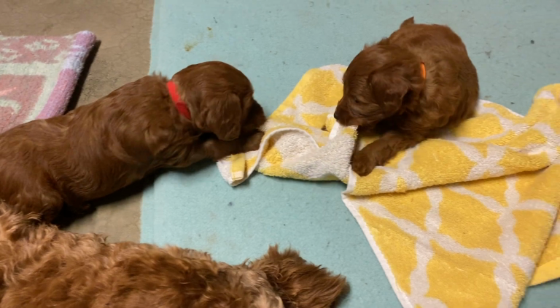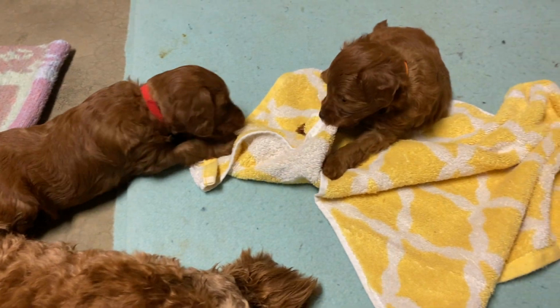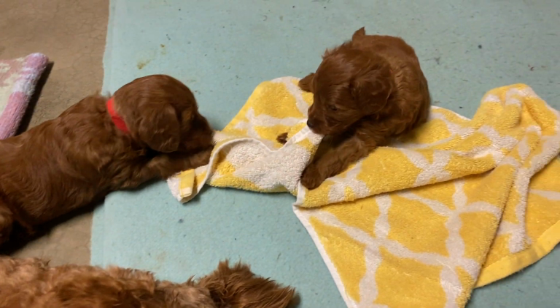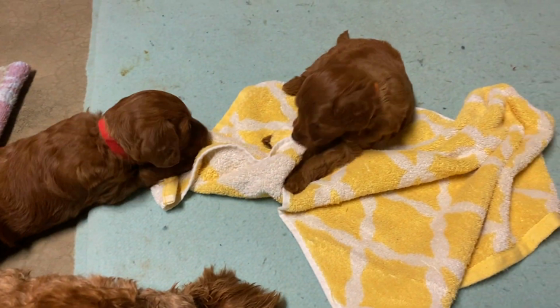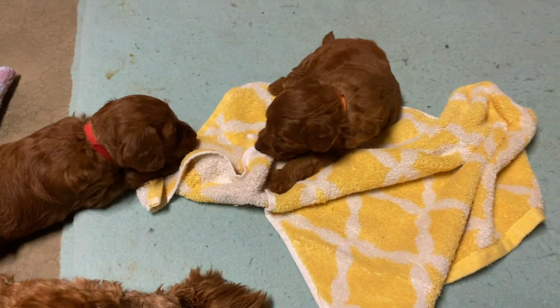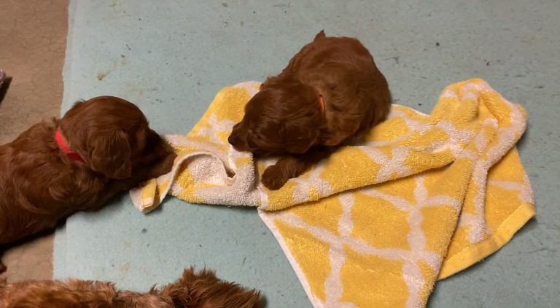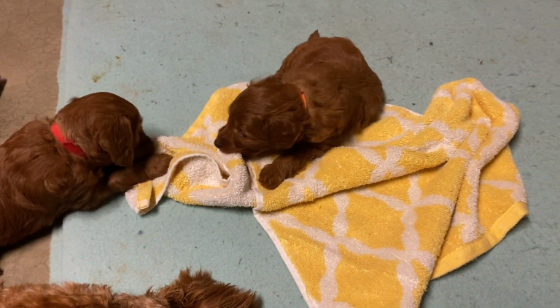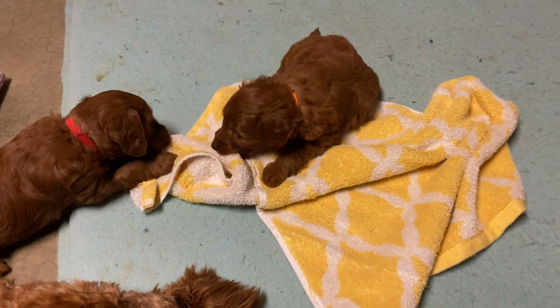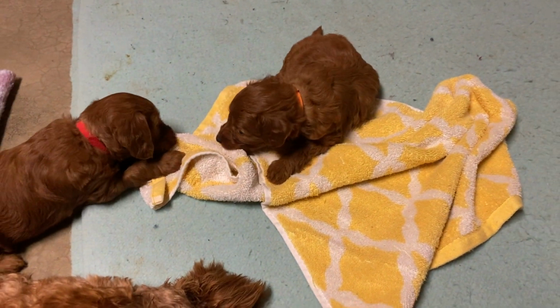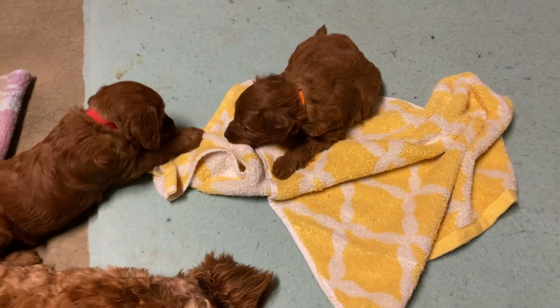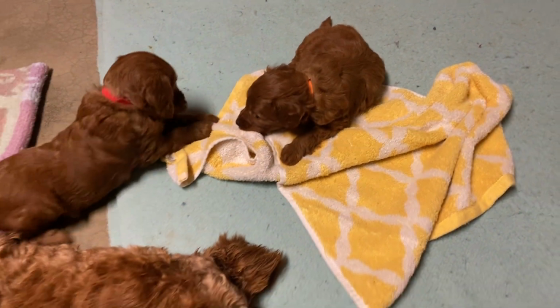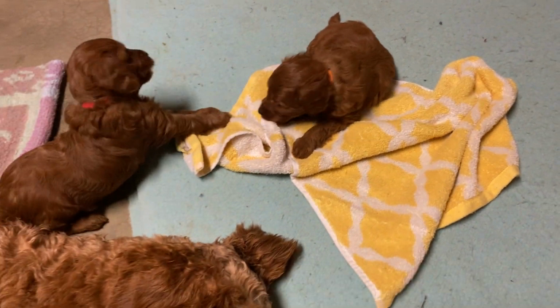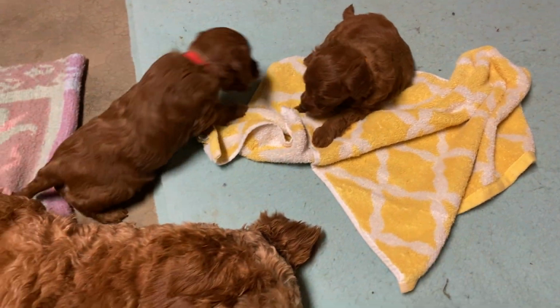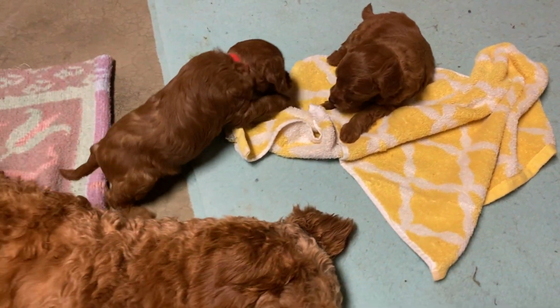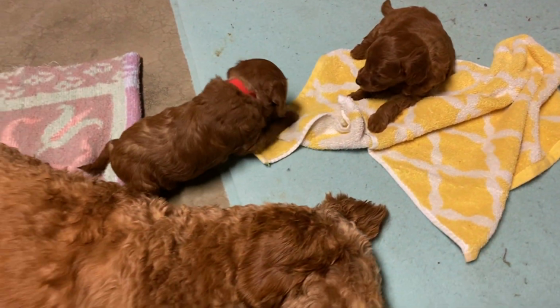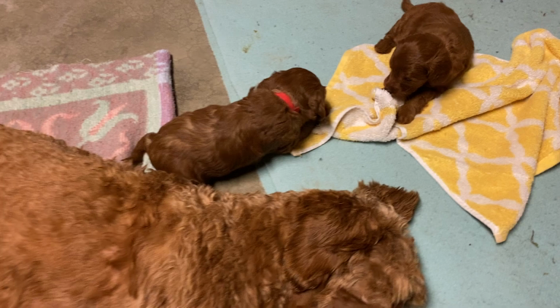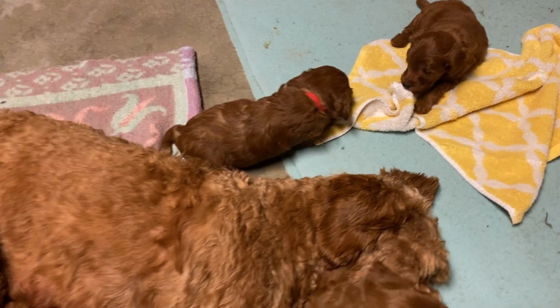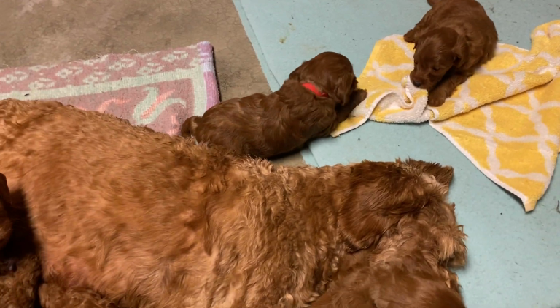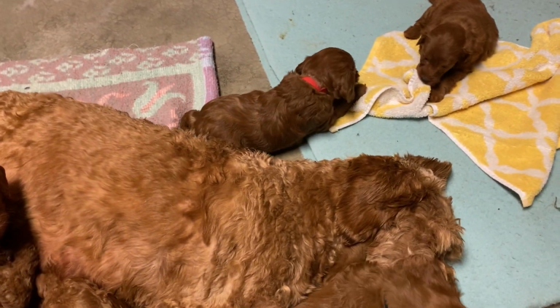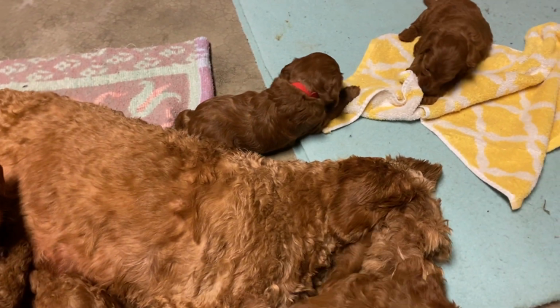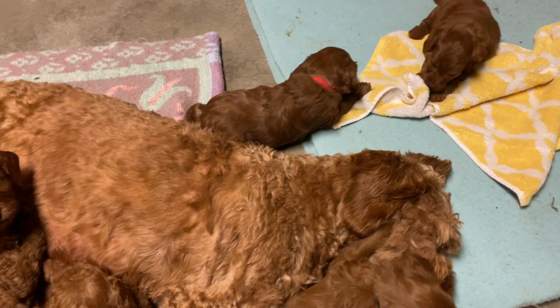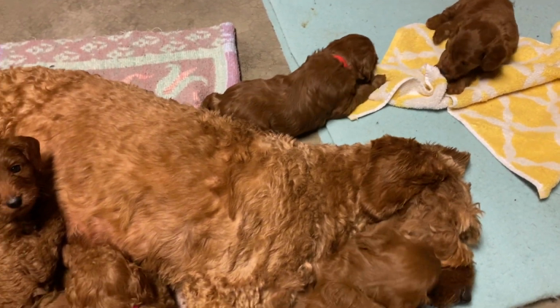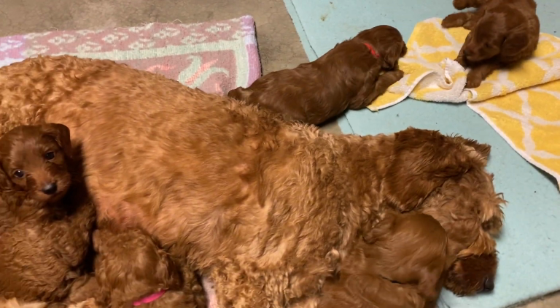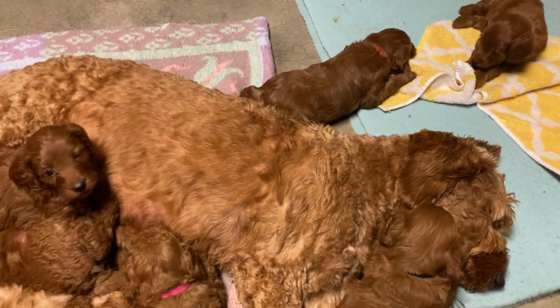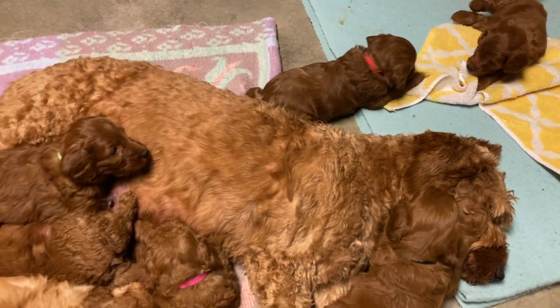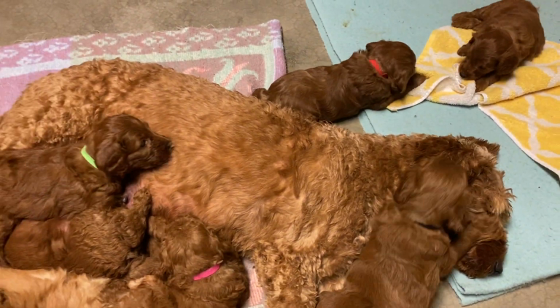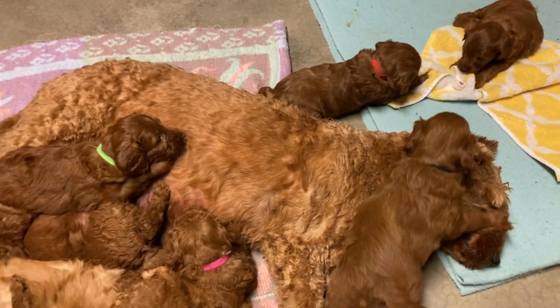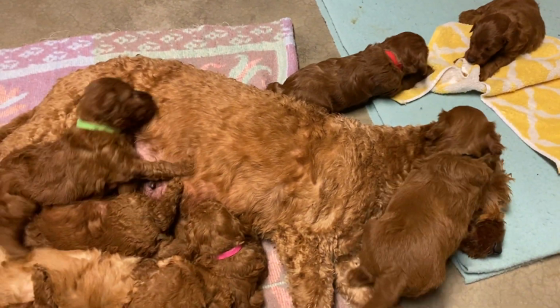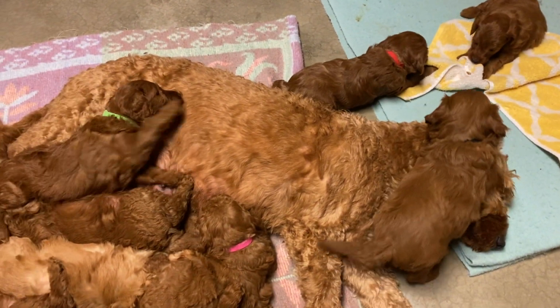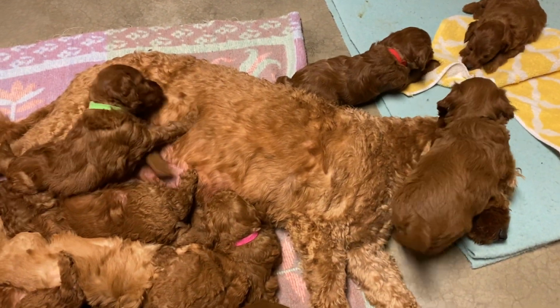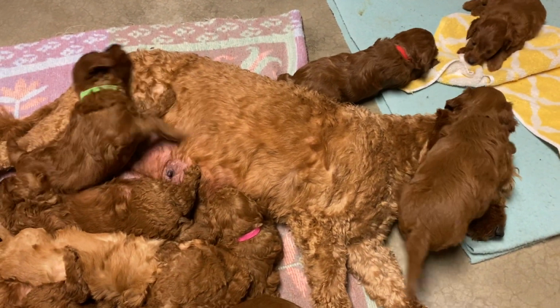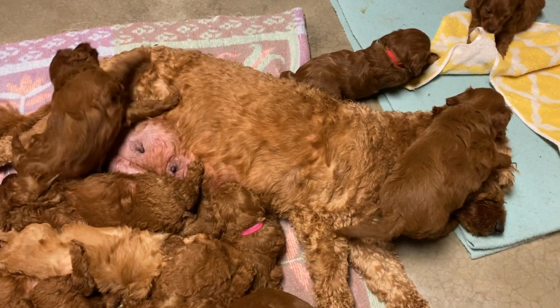And then we have a little red girl there chewing on a towel and baby orange girl. So all the puppies have had some firsts this week — they've been wormed and they also started on solid foods.